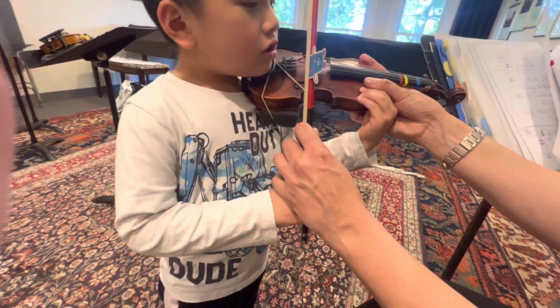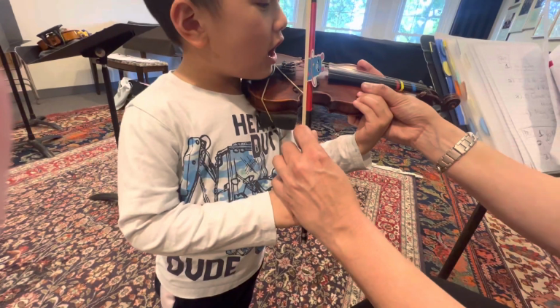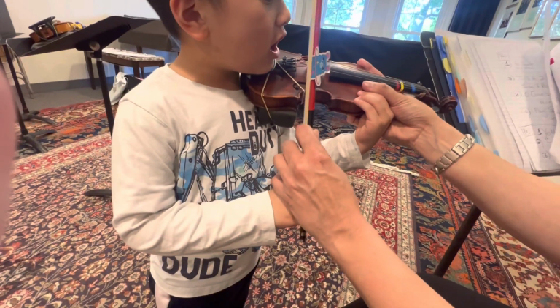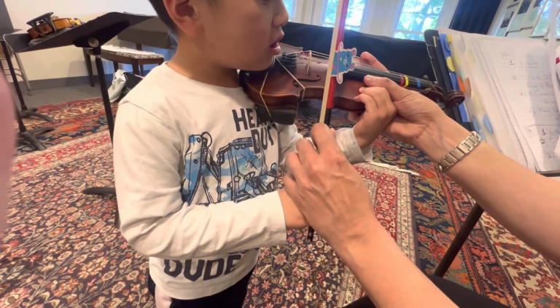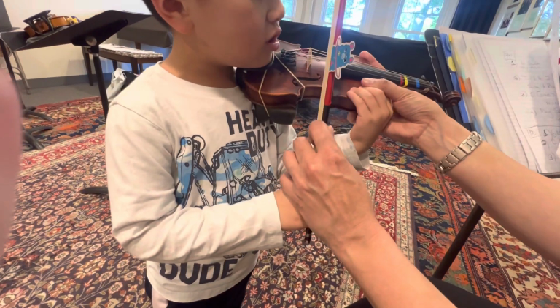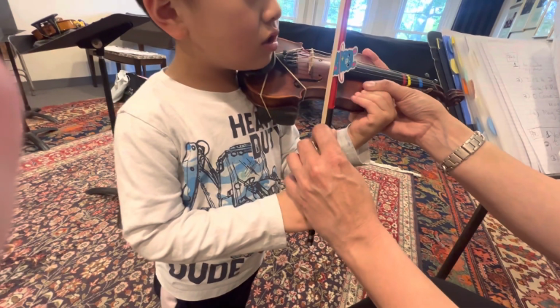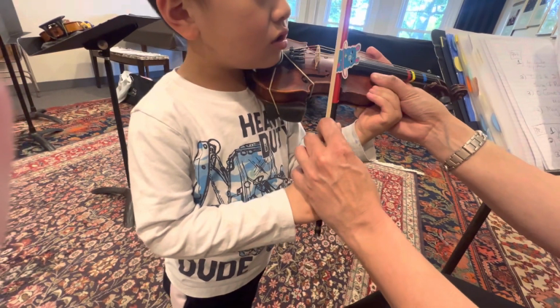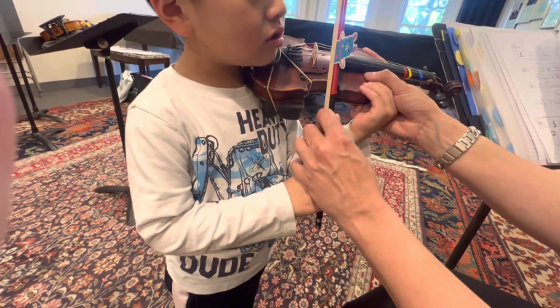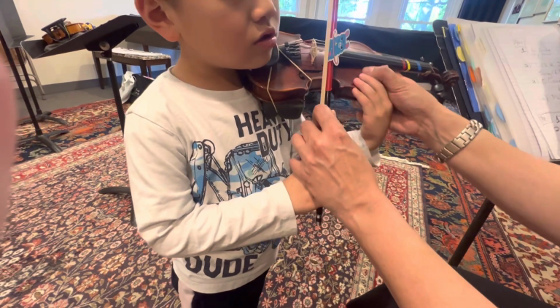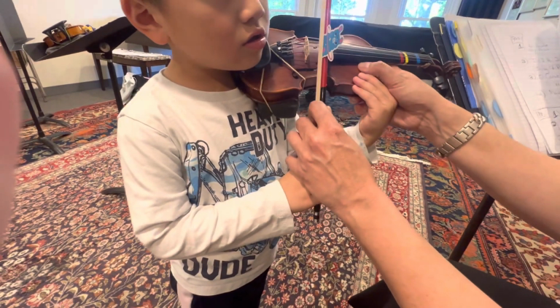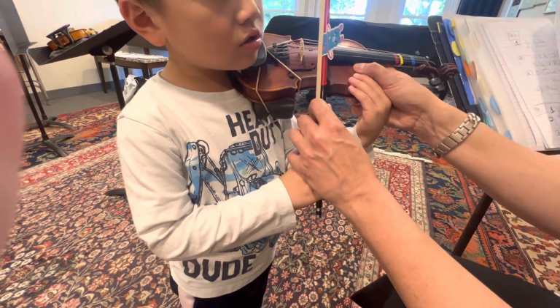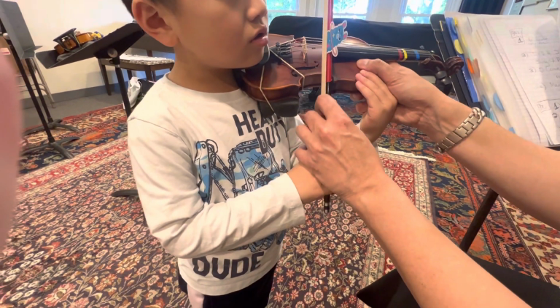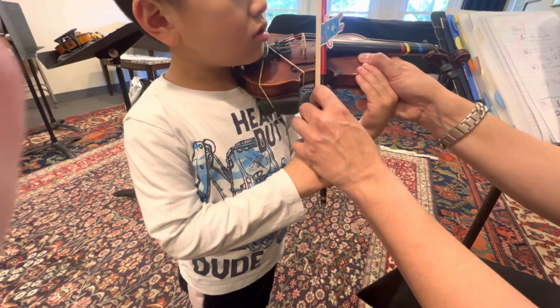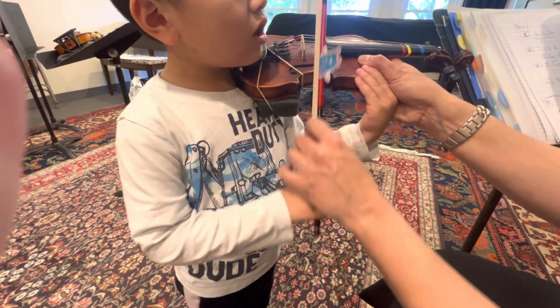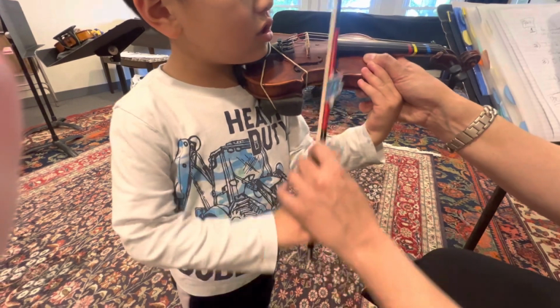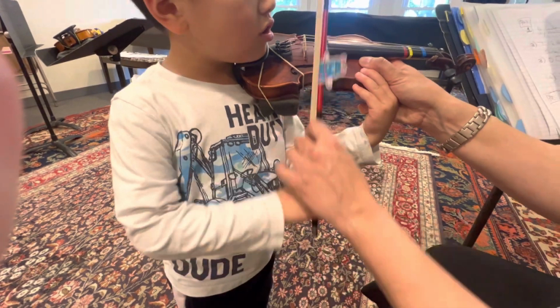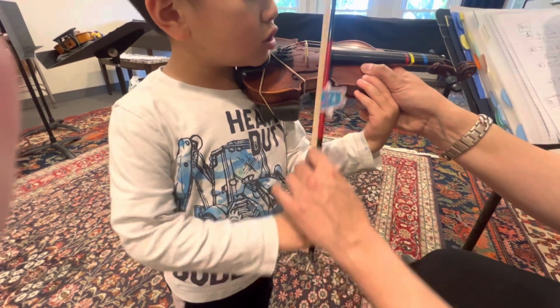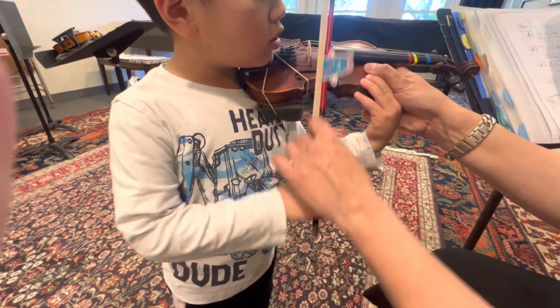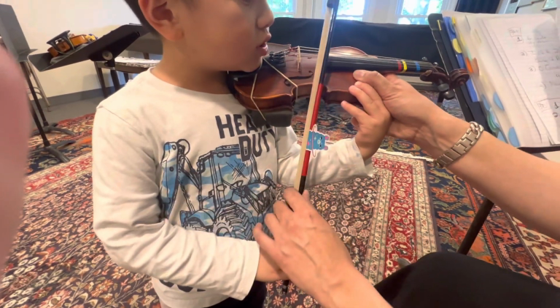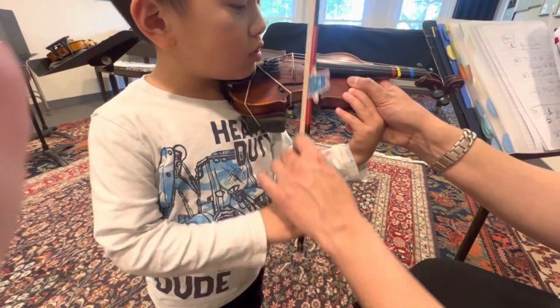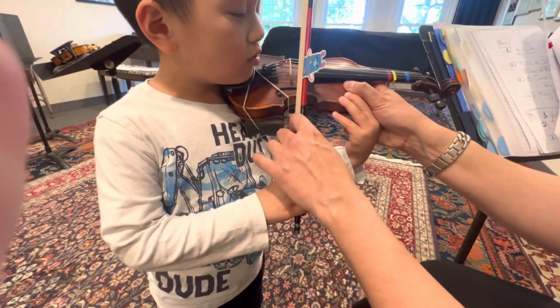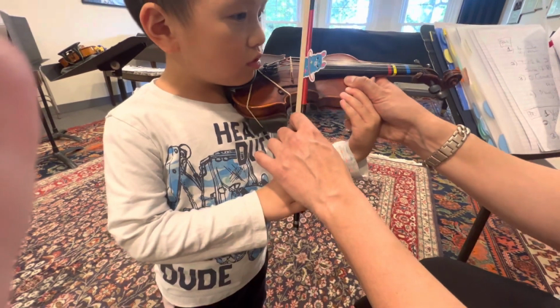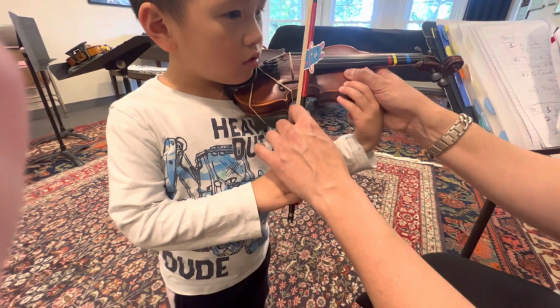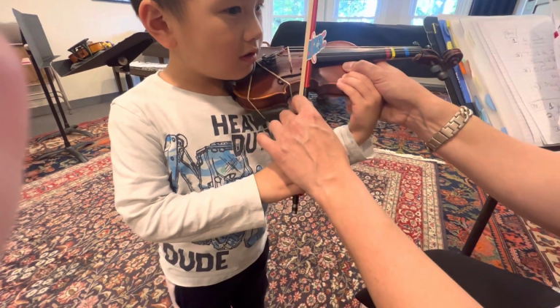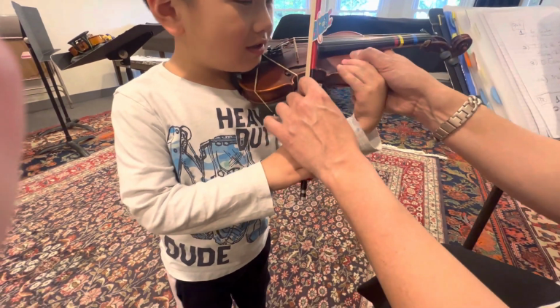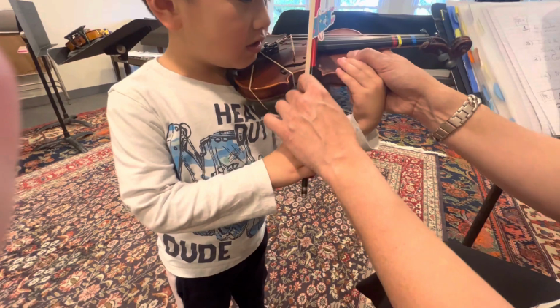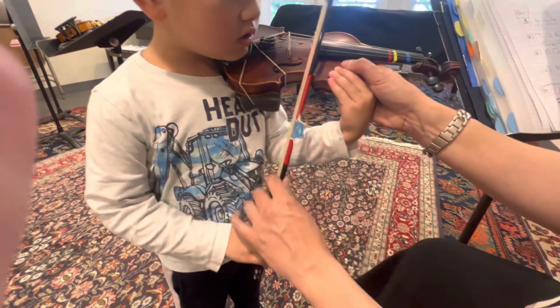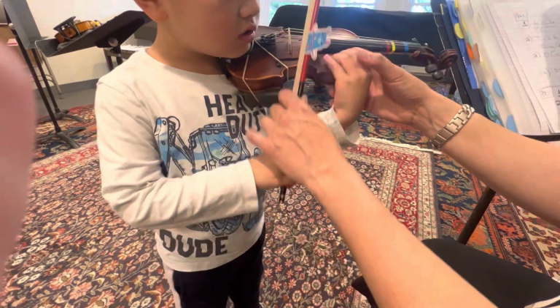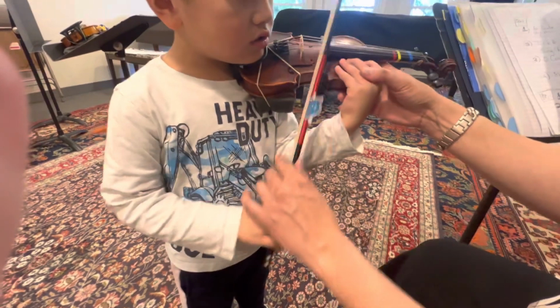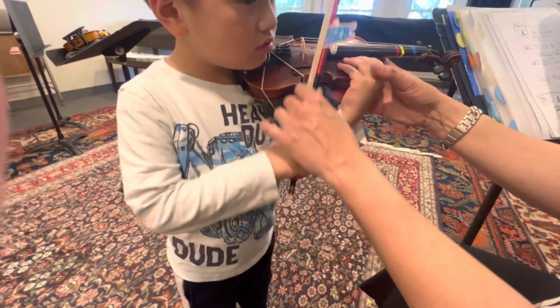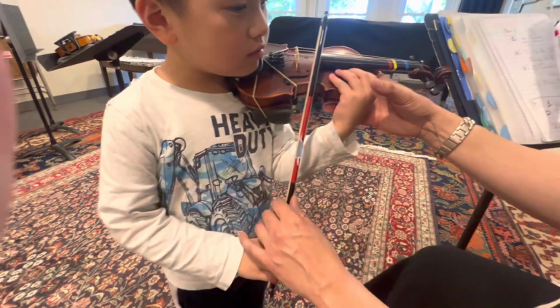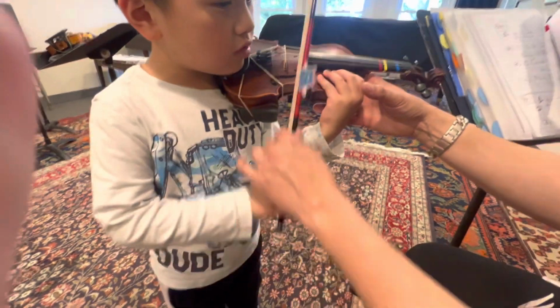Okay, we're doing Dirty Doggy Scrub Scrub, just that part, five times. Number one, ready, go. Dirty Doggy Scrub Scrub. Stop. Number two, let's do it again, ready, go. Dirty Doggy Scrub Scrub.